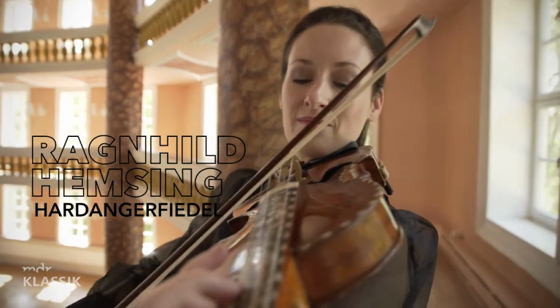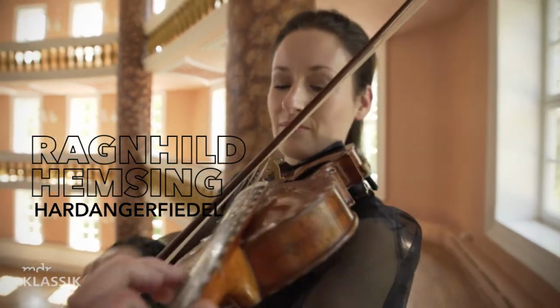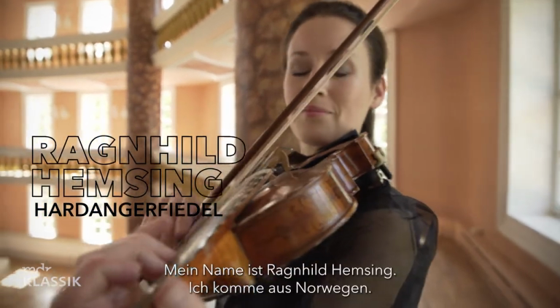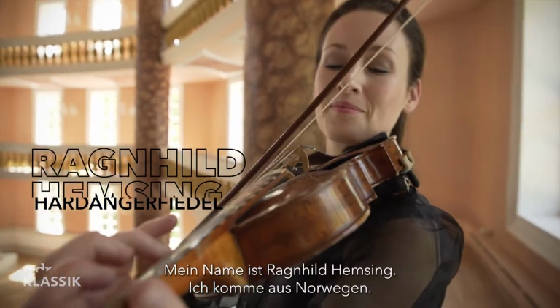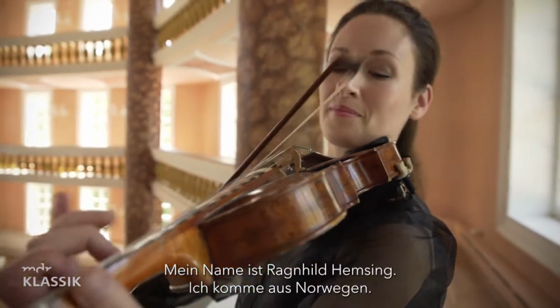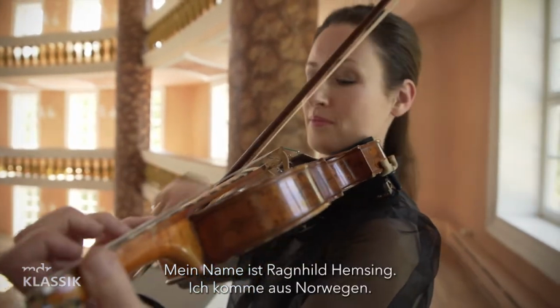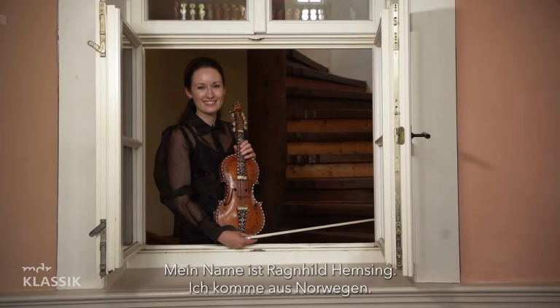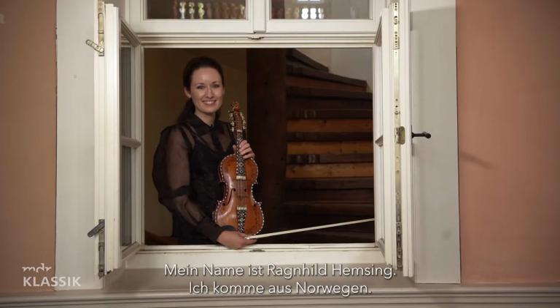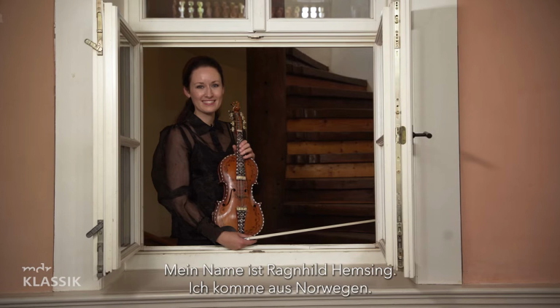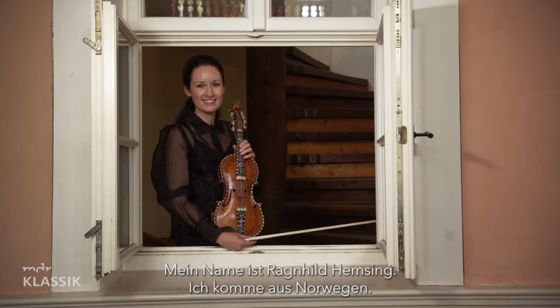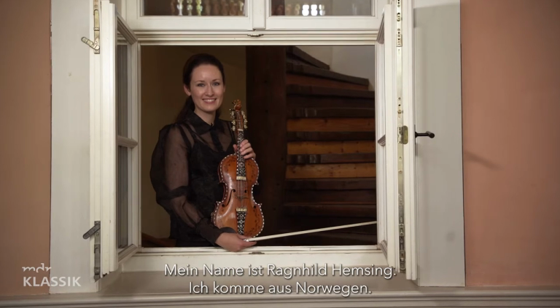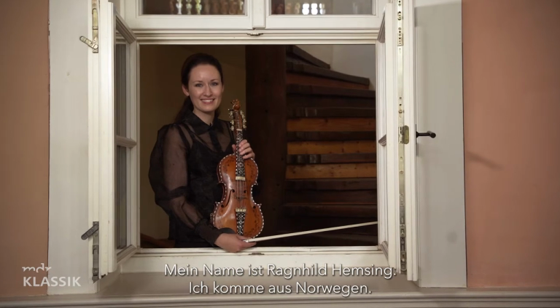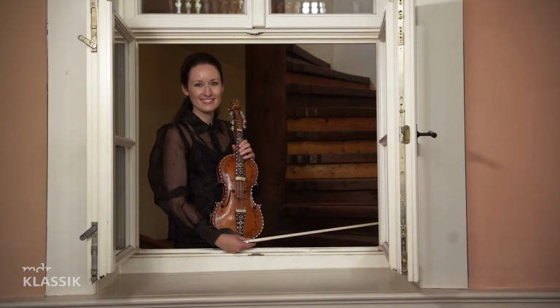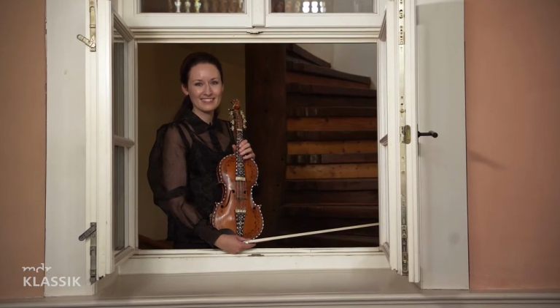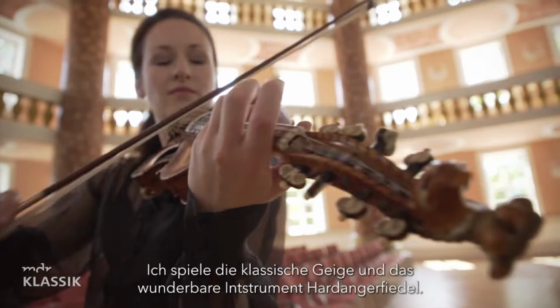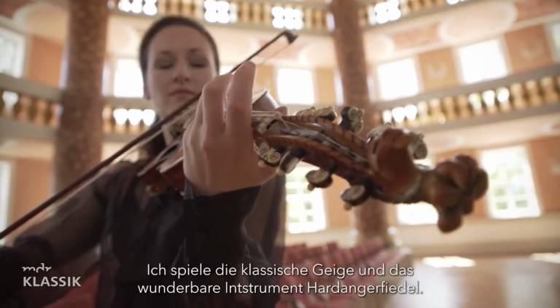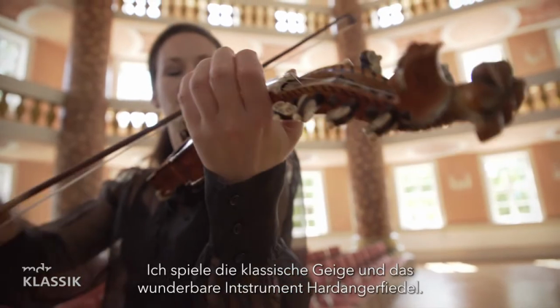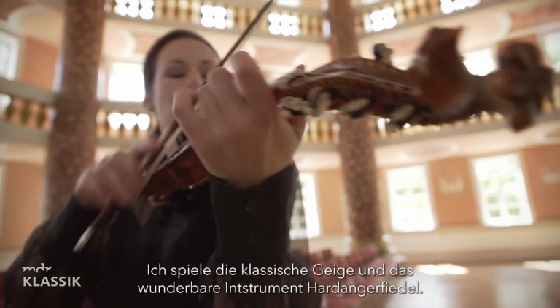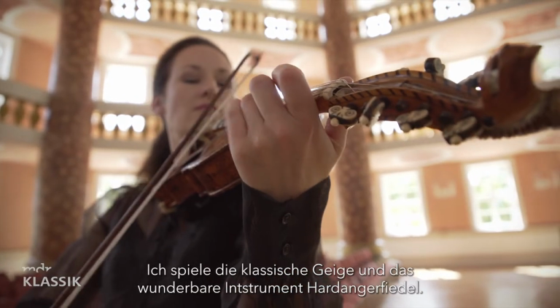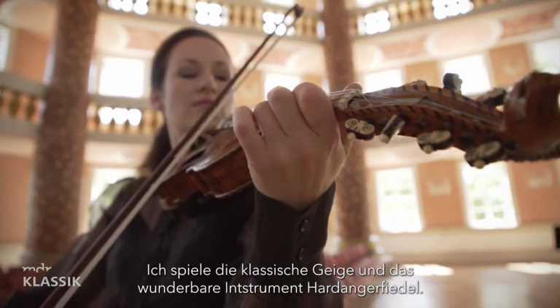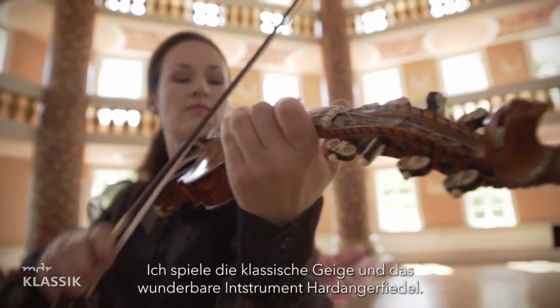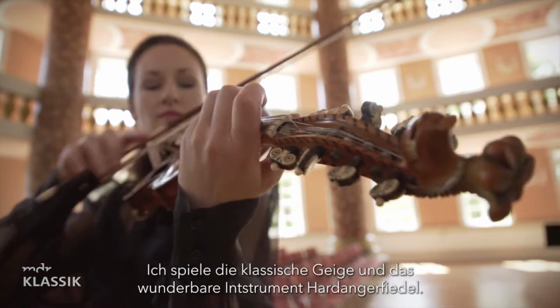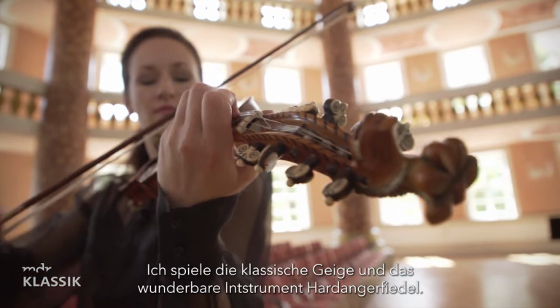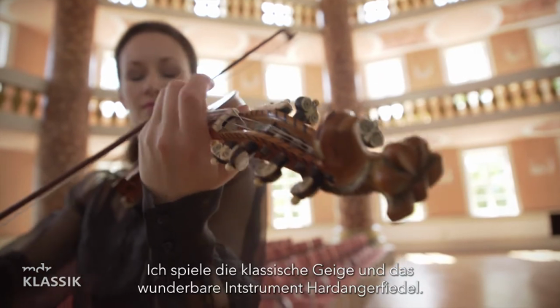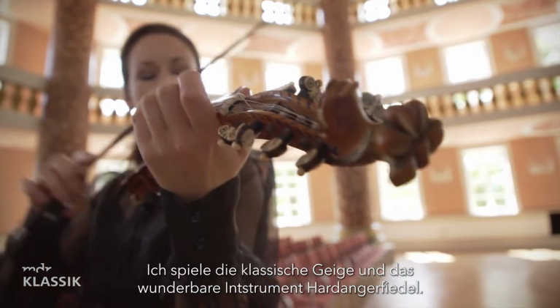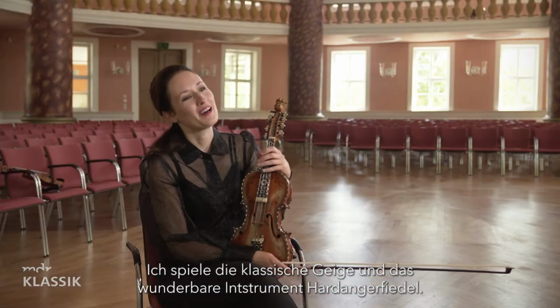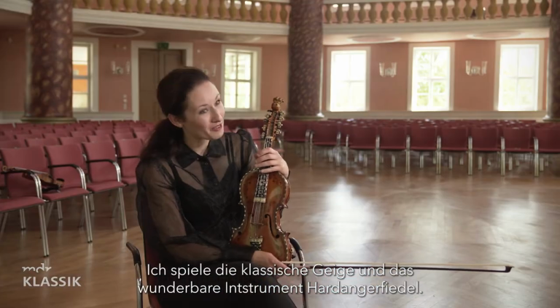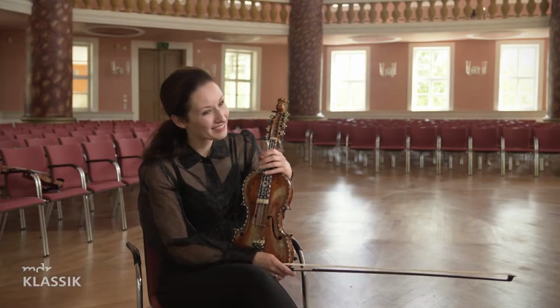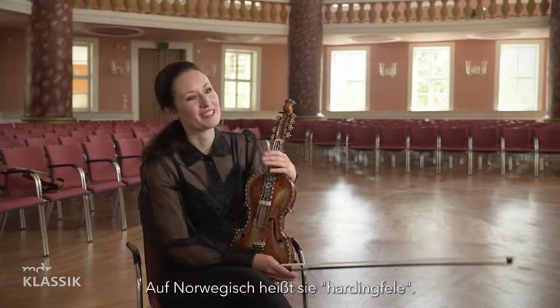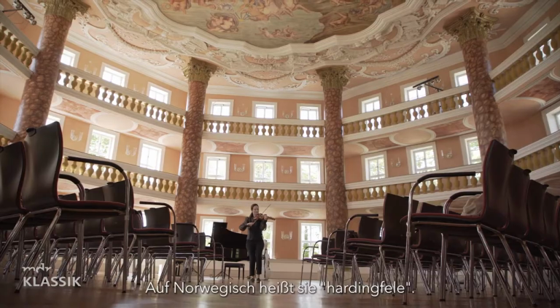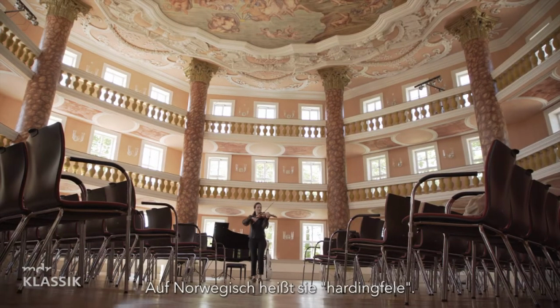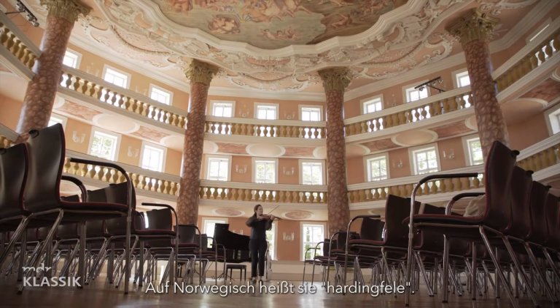My name is Ragnhild Hemsingh and I'm from Norway. I play both the classical violin and this amazing instrument called the Hardingfele, or as we say, Hardangerfjell.